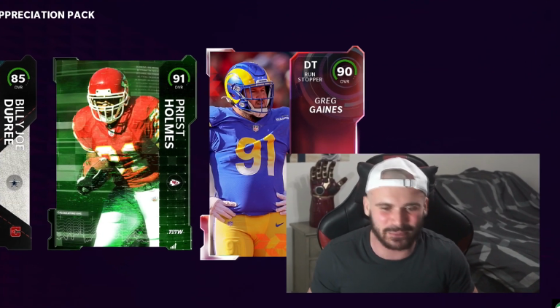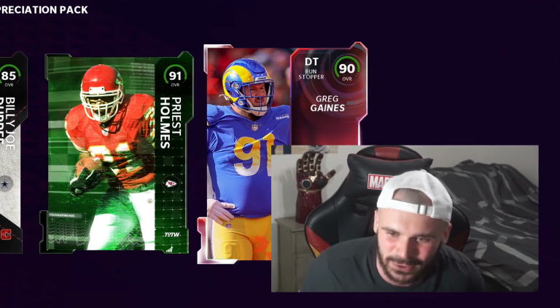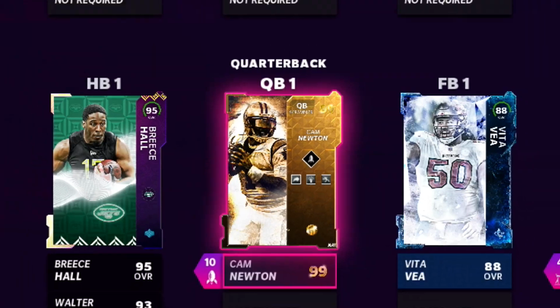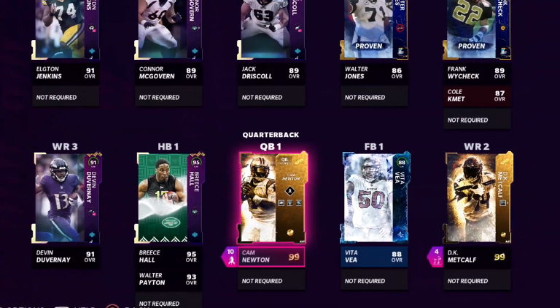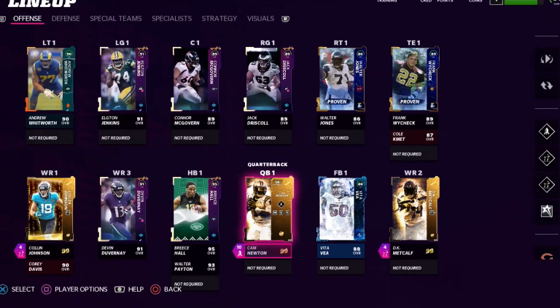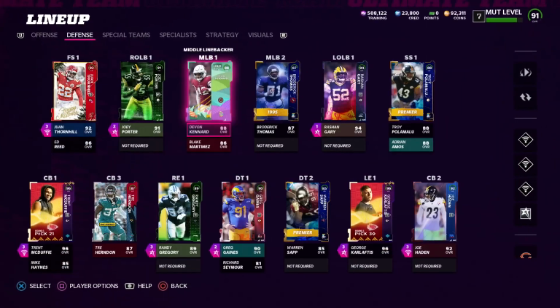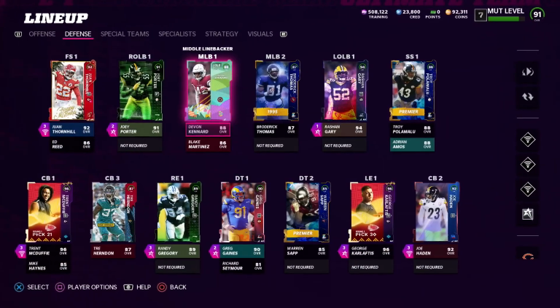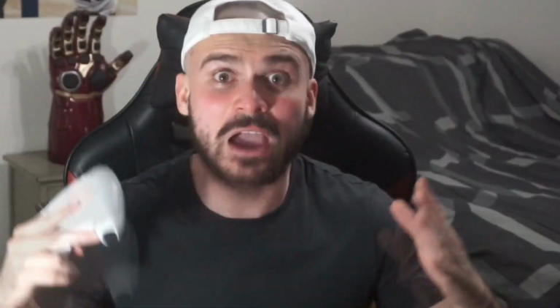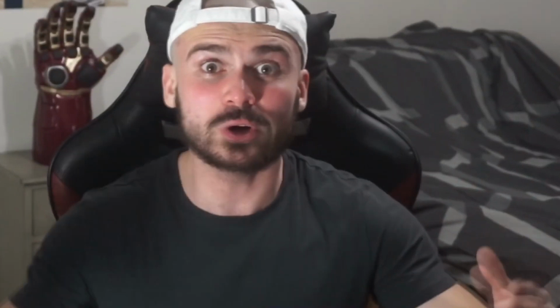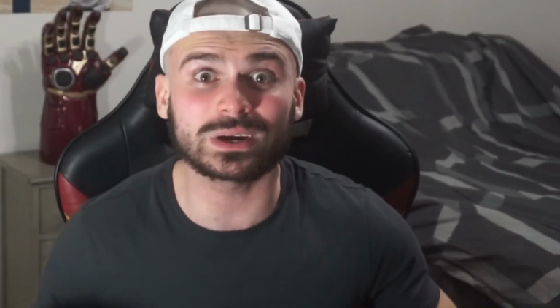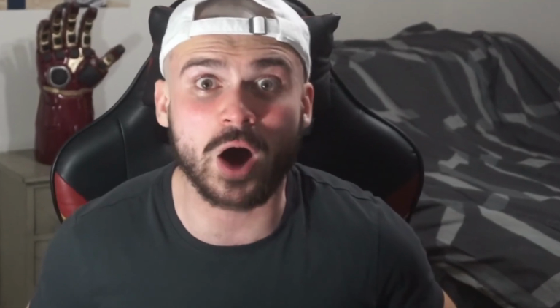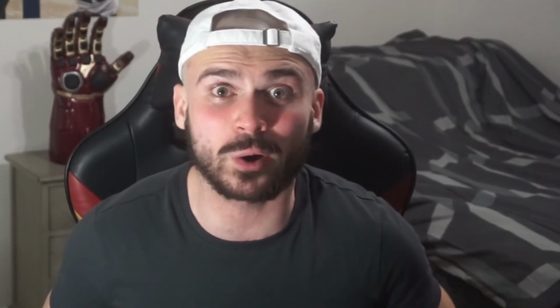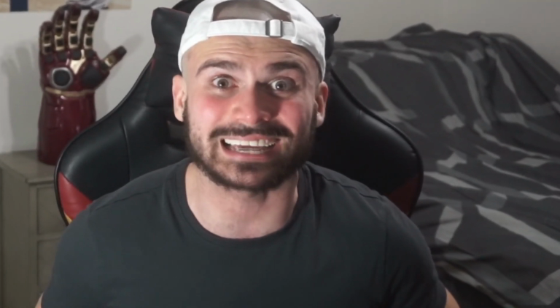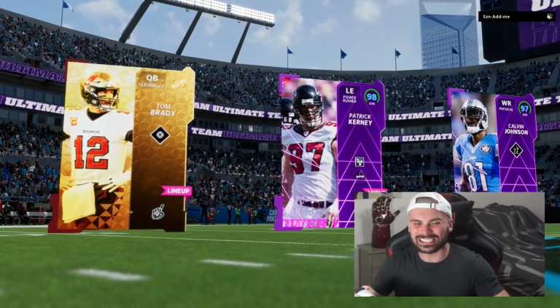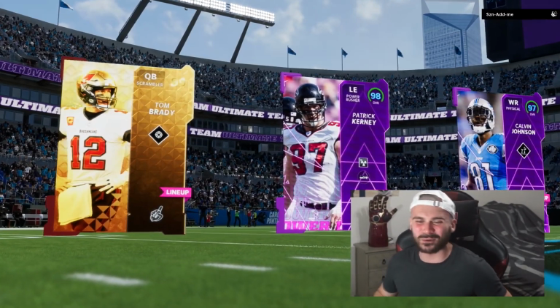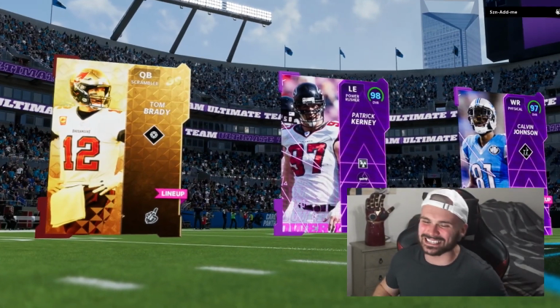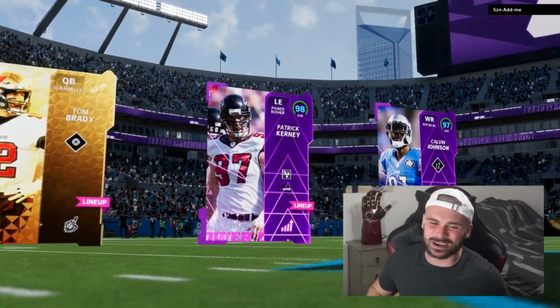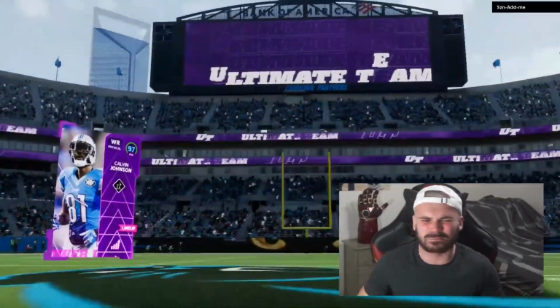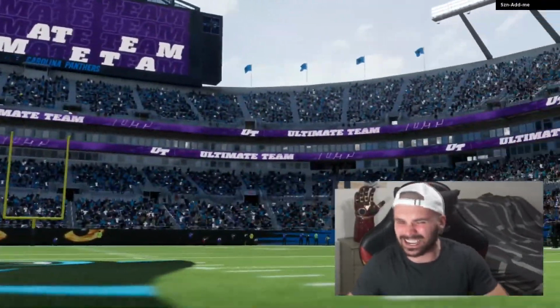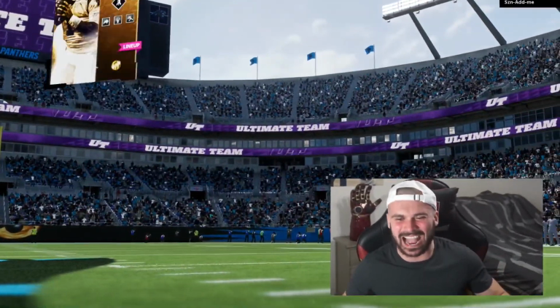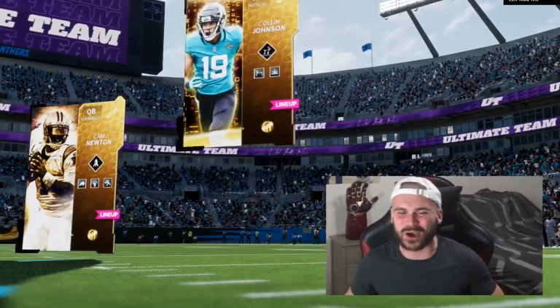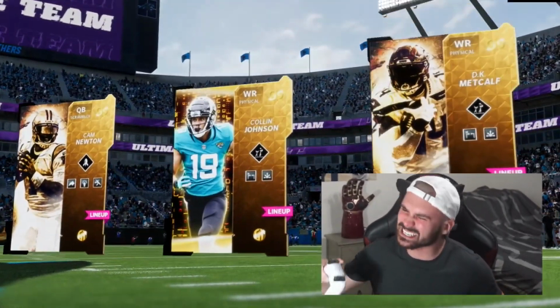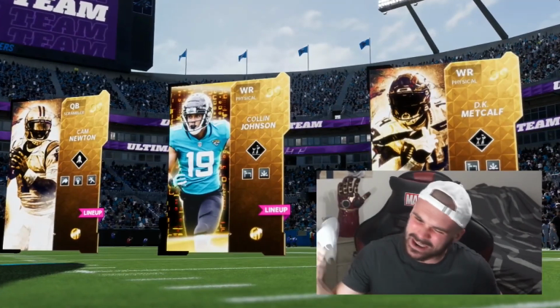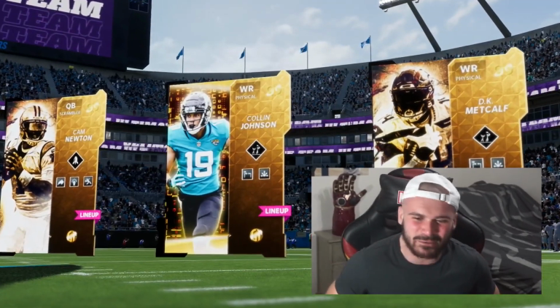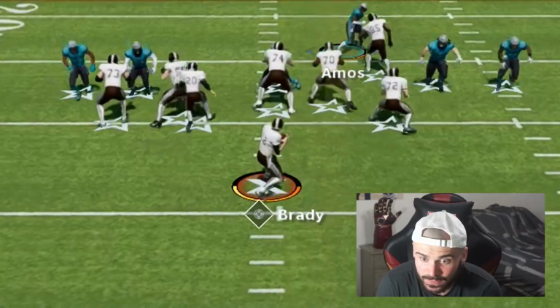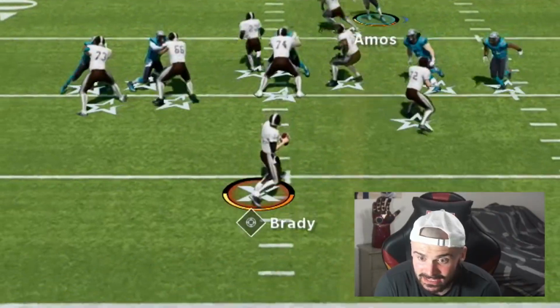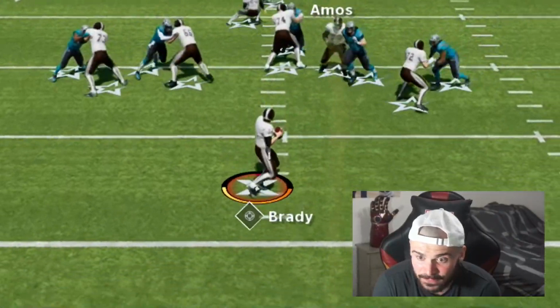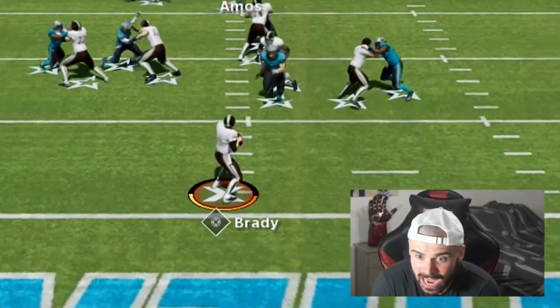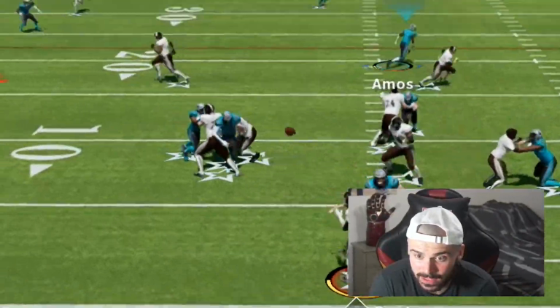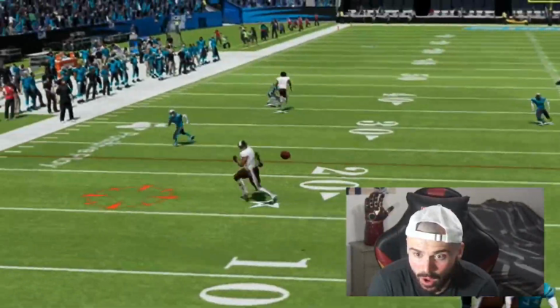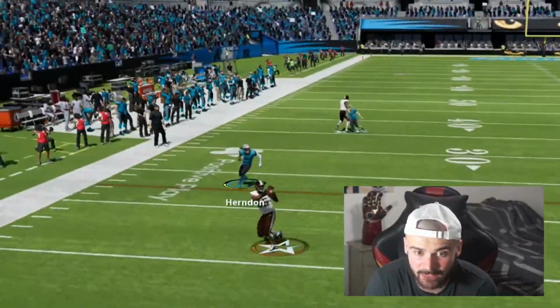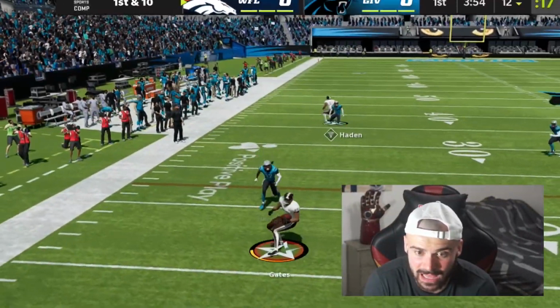Now we get to build the team. The team is complete and now it's time to play. If we lose, I'll quit and sell all three golden tickets. This guy has quite the top three himself, but it doesn't stack up to ours. This should be a tough game - this guy has an offensive line ability on all of his offensive linemen.